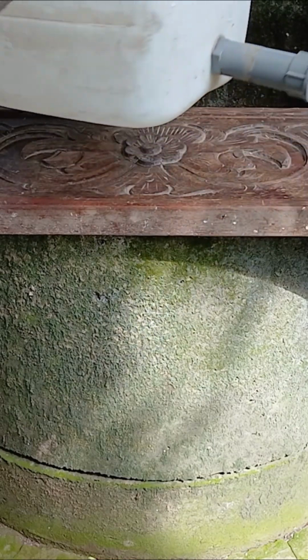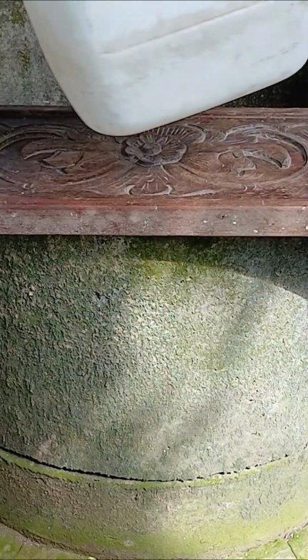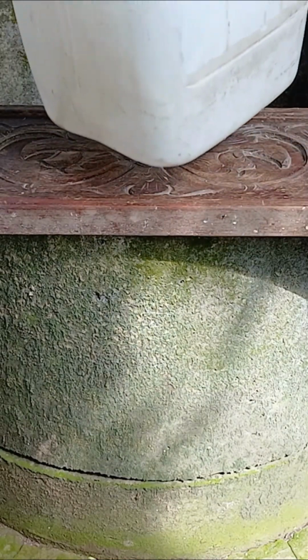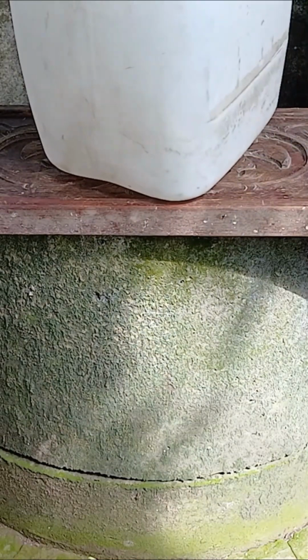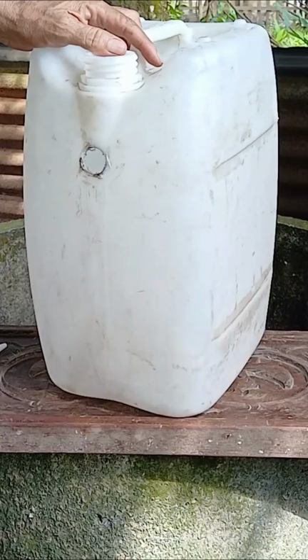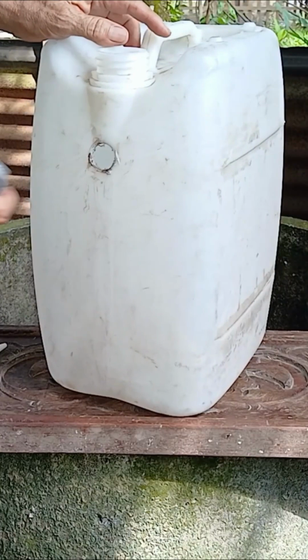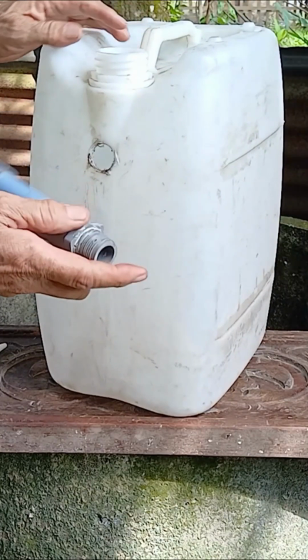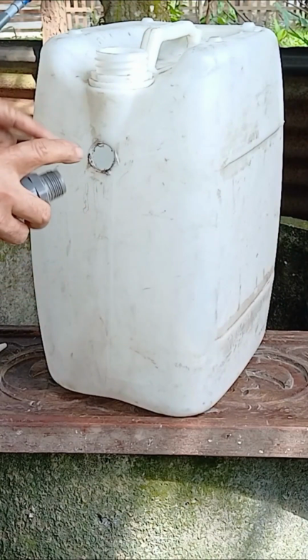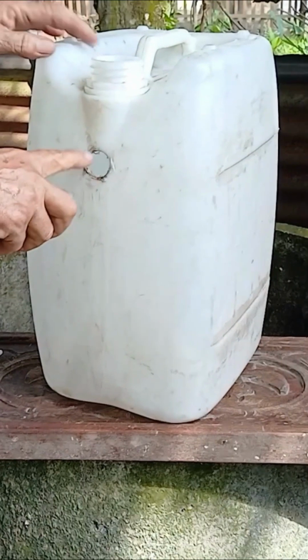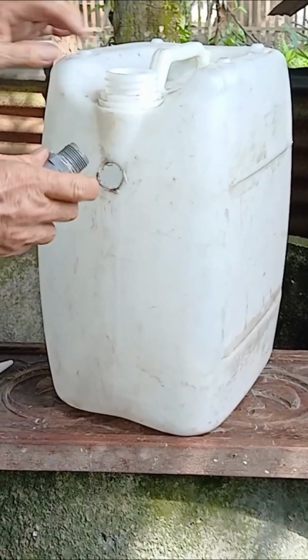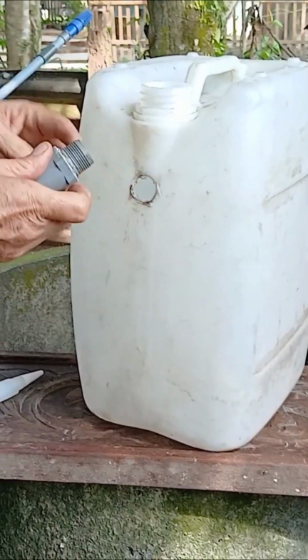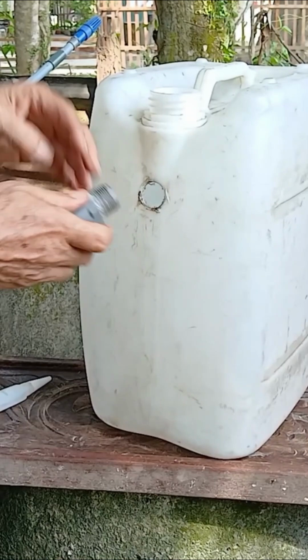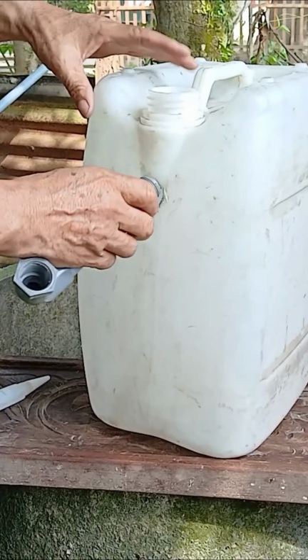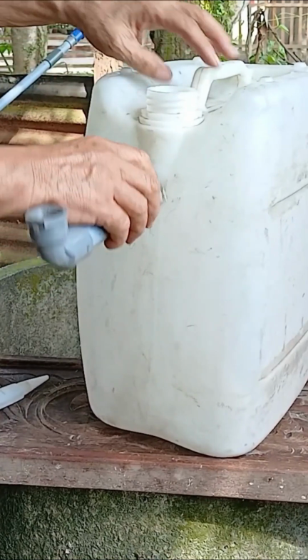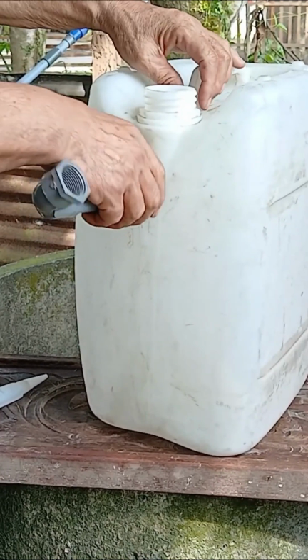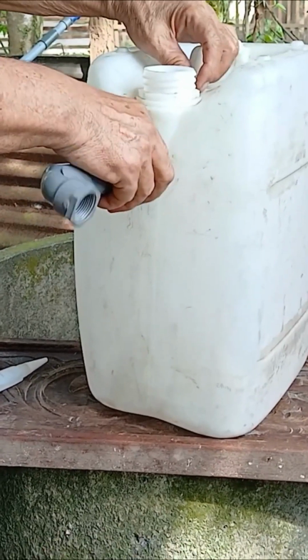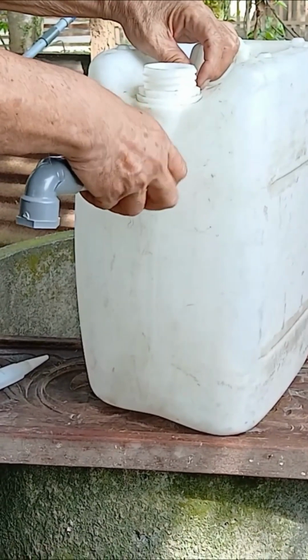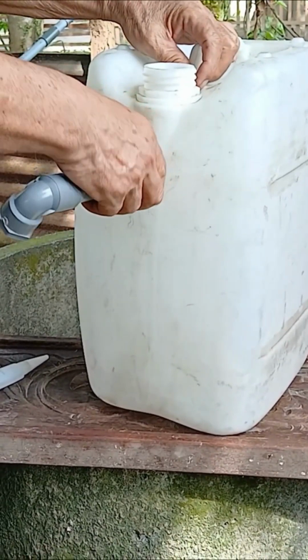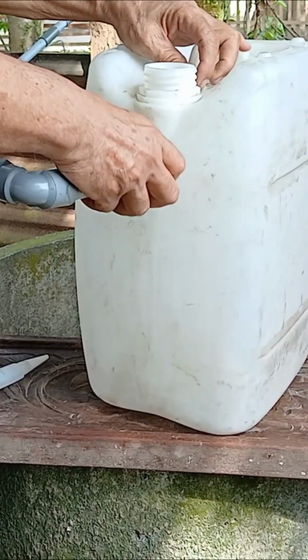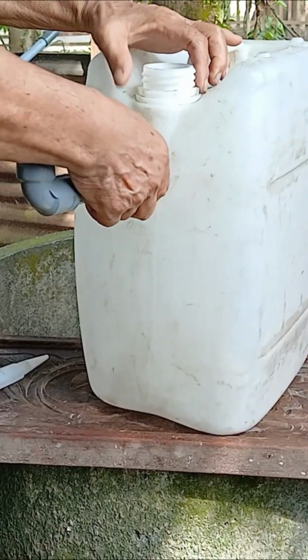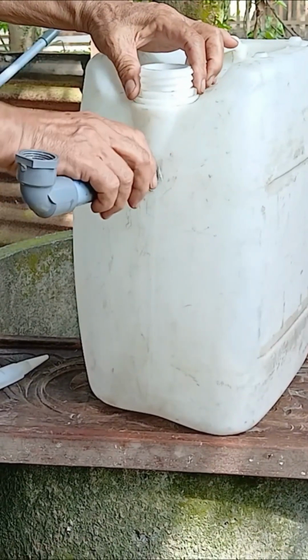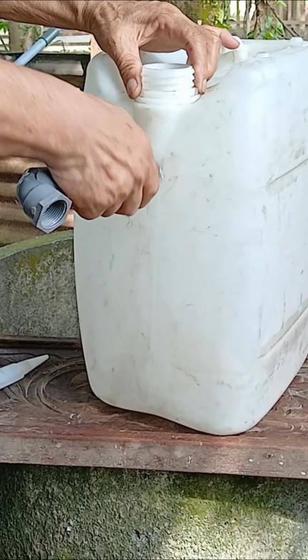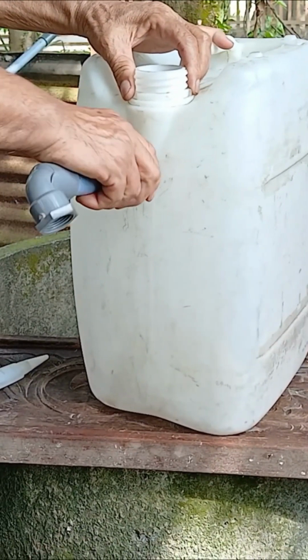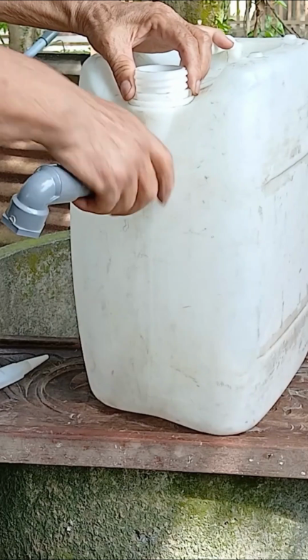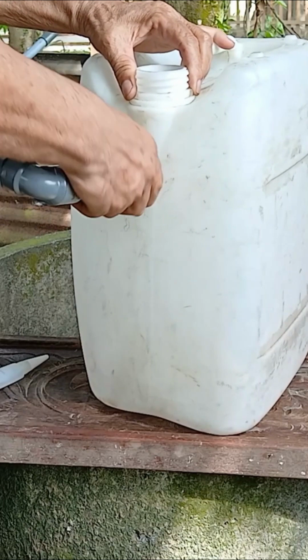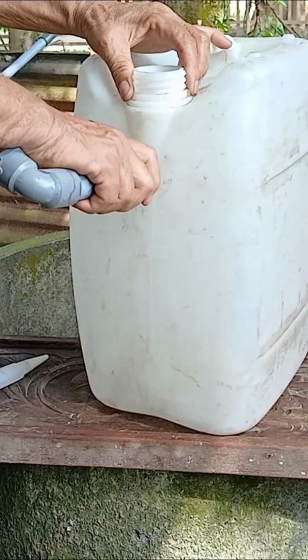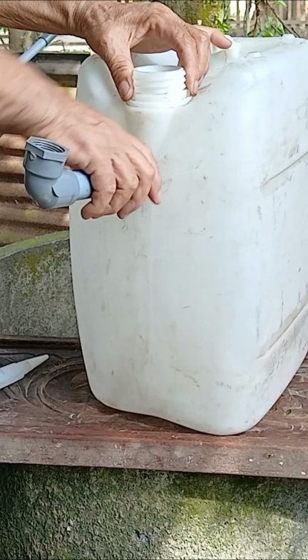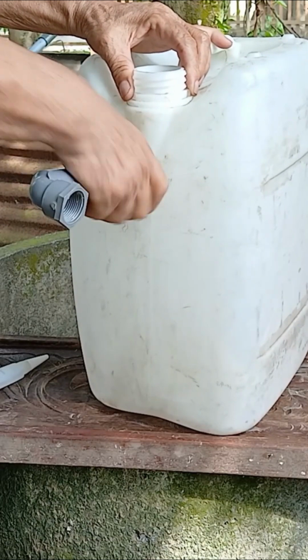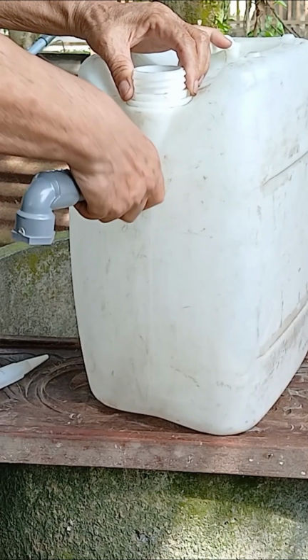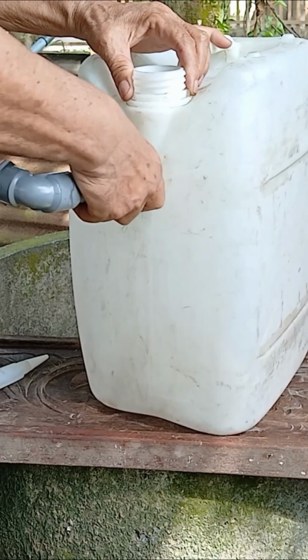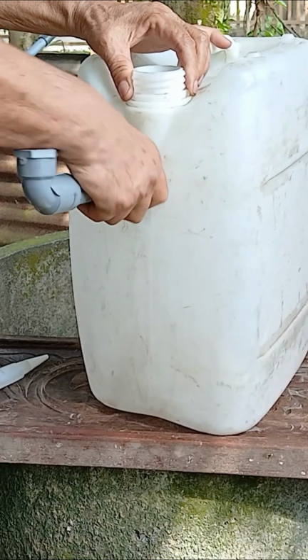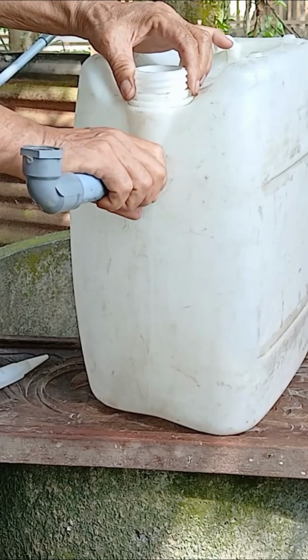Then, turn it around and make a hole in the back. In this case, I've already made the hole beforehand. Next, attach the connector to the back — this will later be connected to a long pipe that goes into the well.